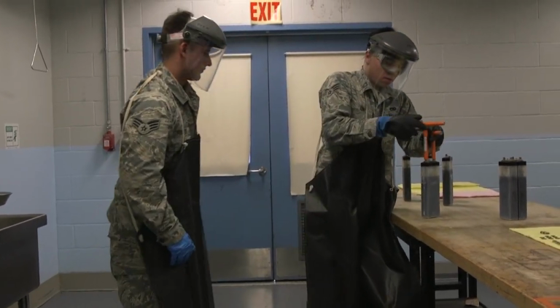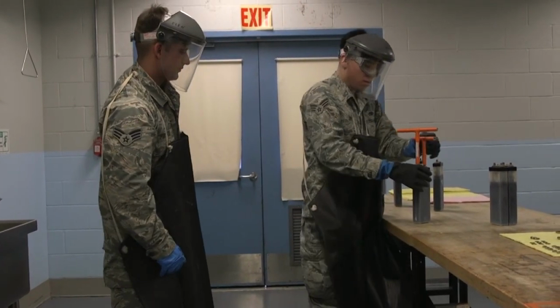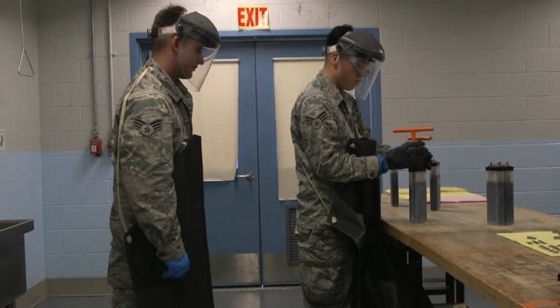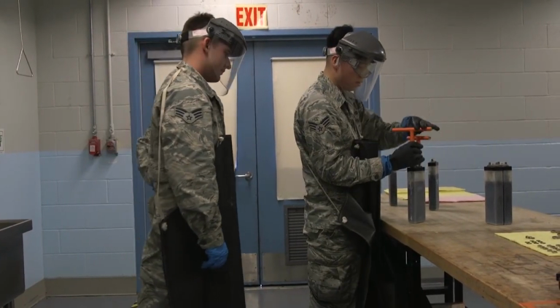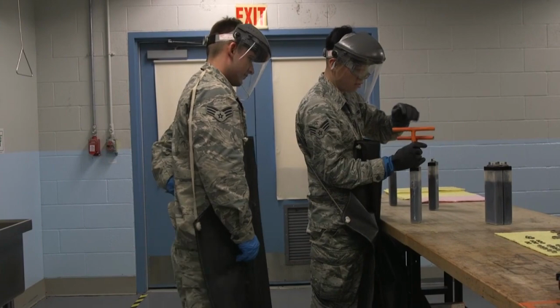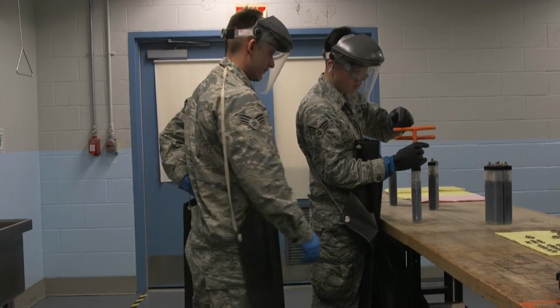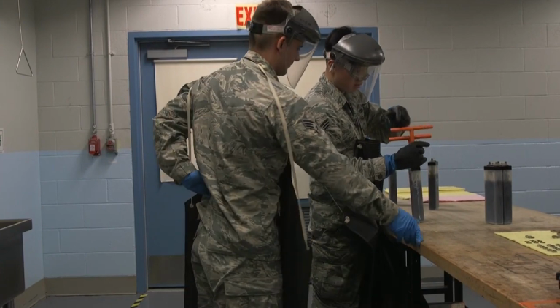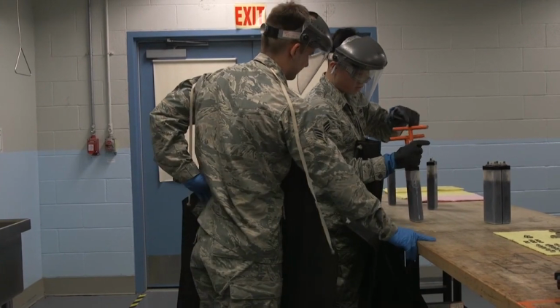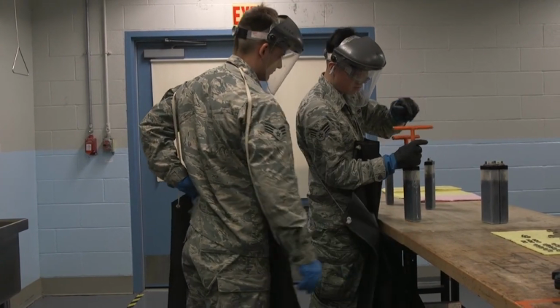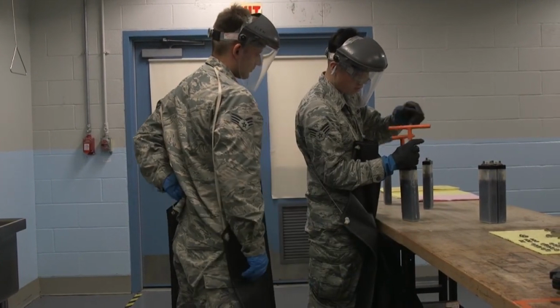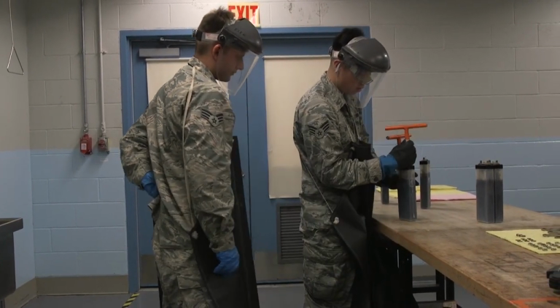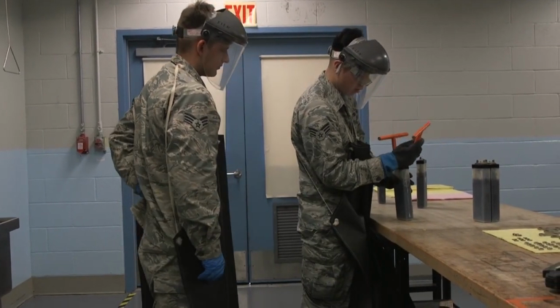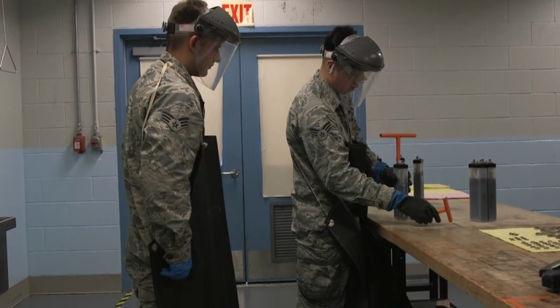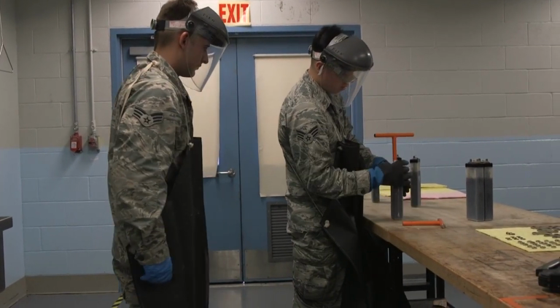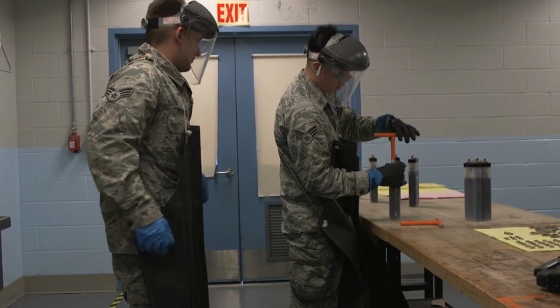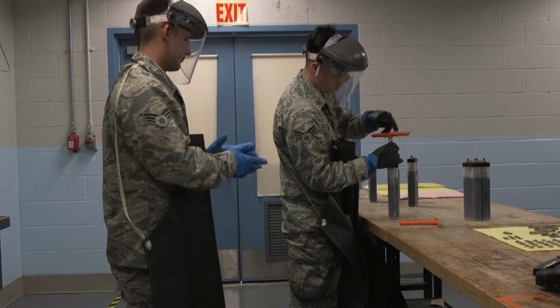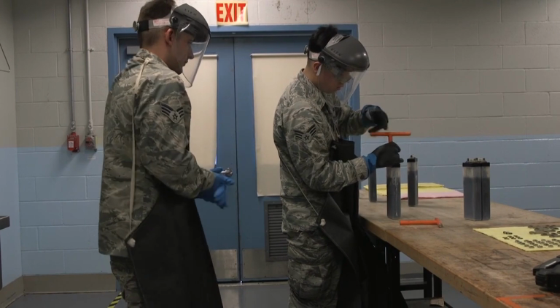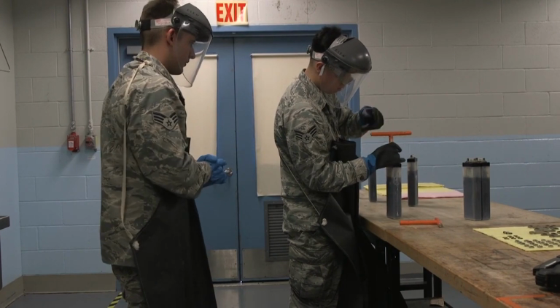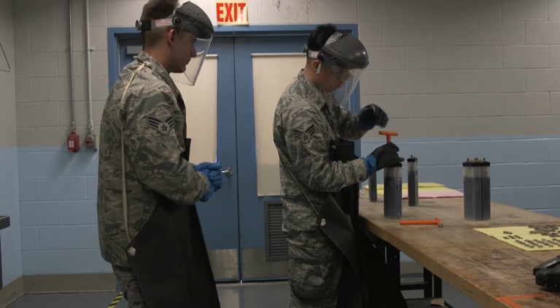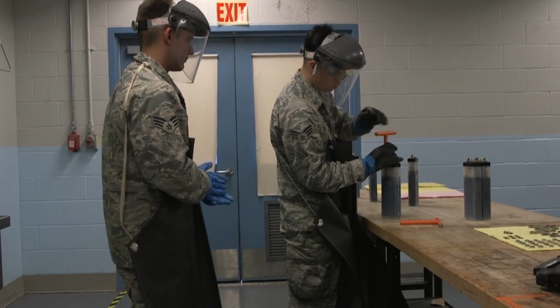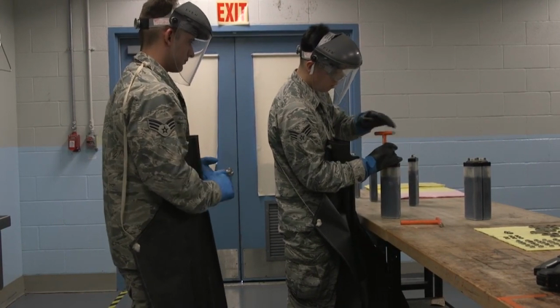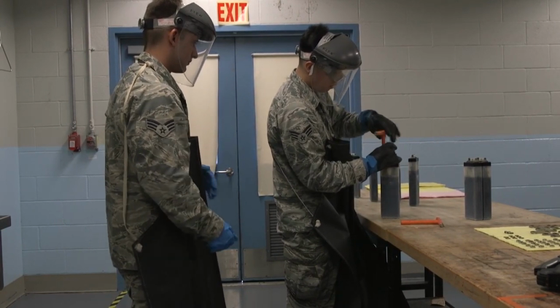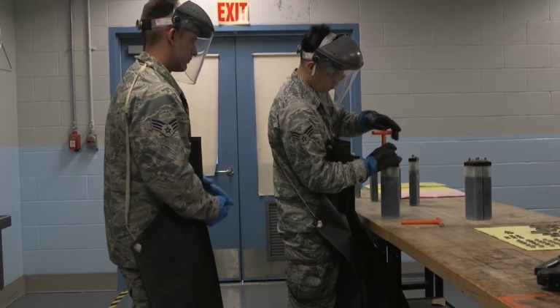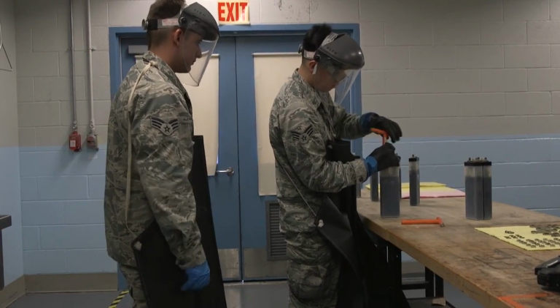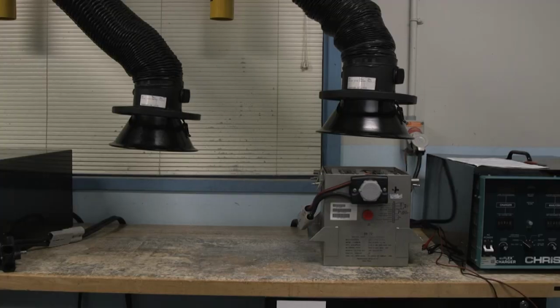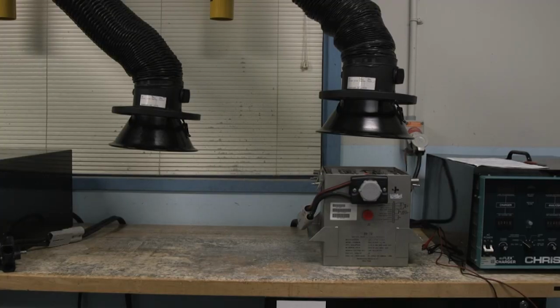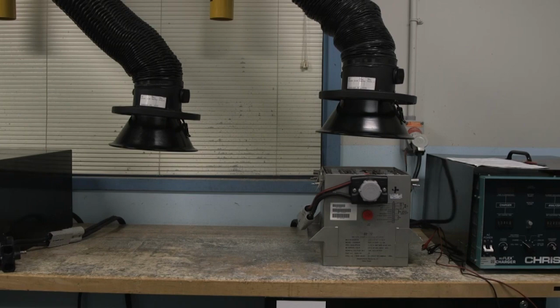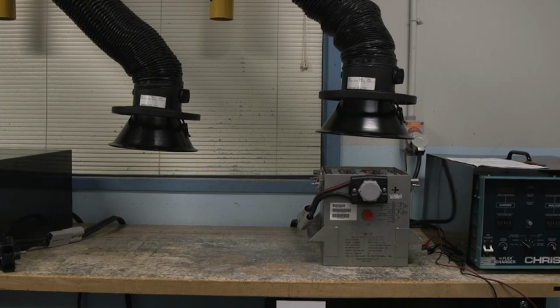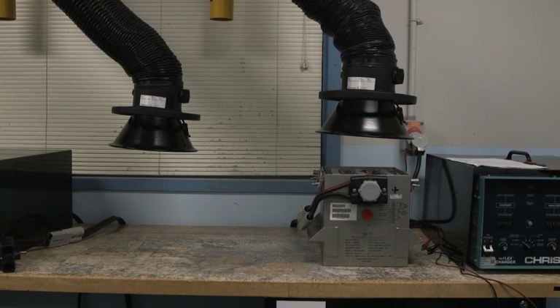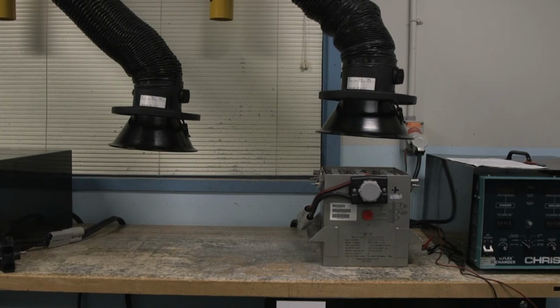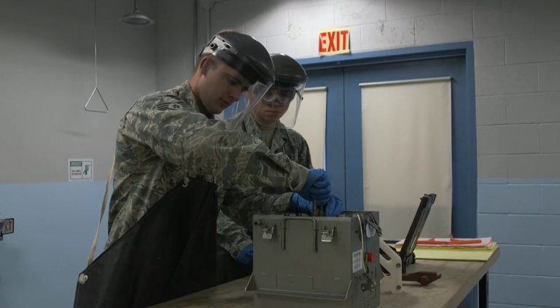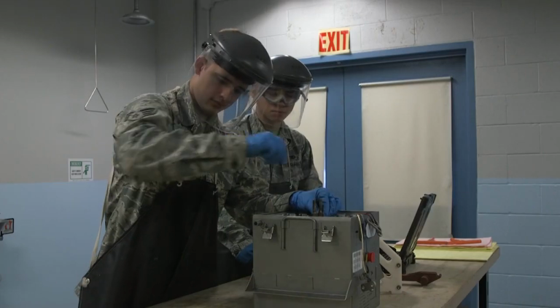Back injuries, head trauma, and battery acid burns to the skin have been sustained by our airmen from this process. We have spent $135,000 in battery cell replacement costs this fiscal year, and that doesn't consider the work hours of our airmen.